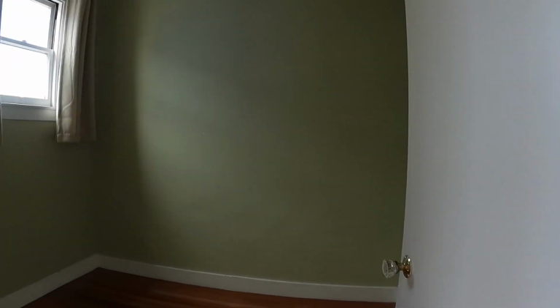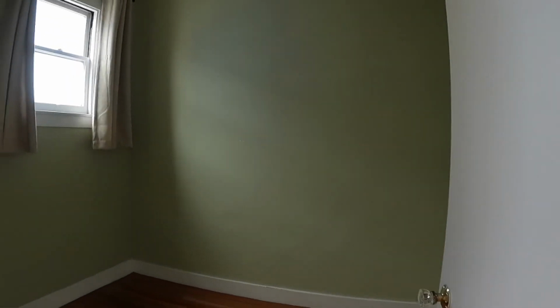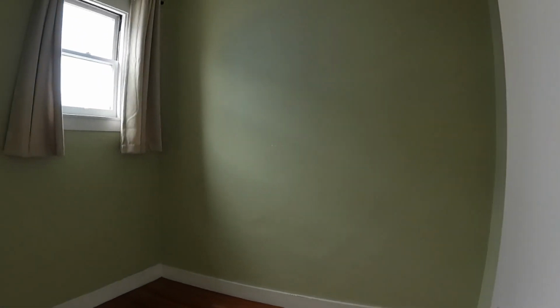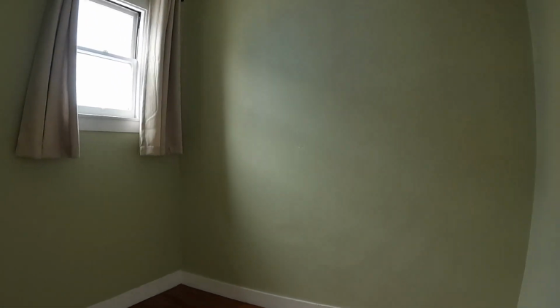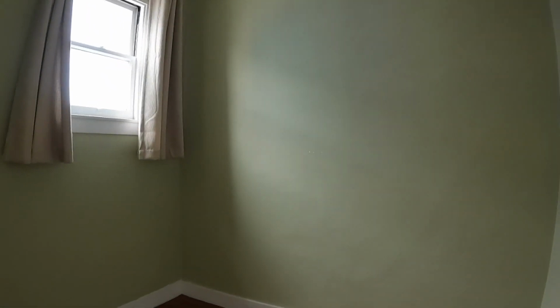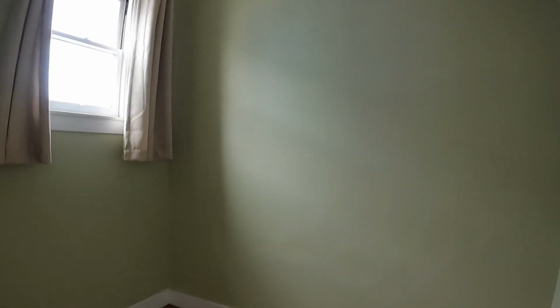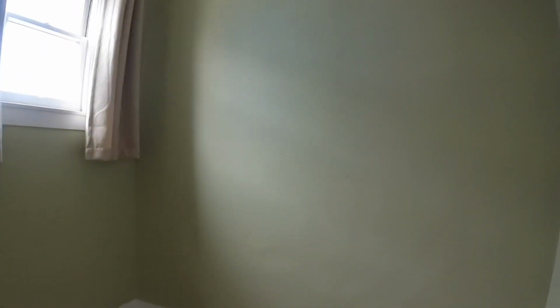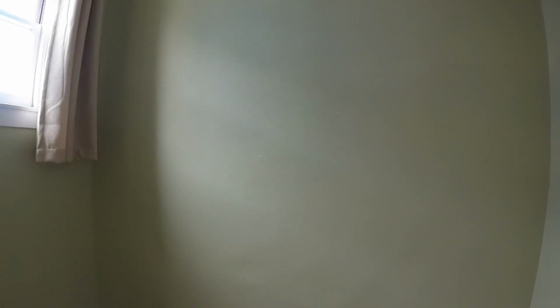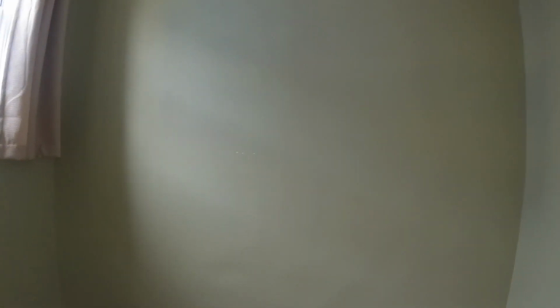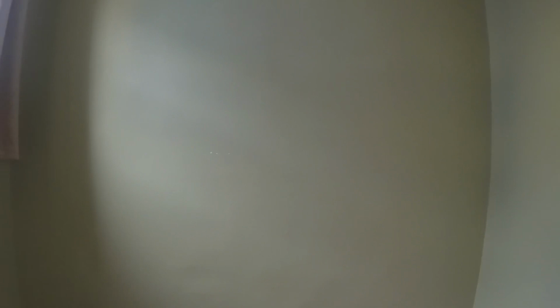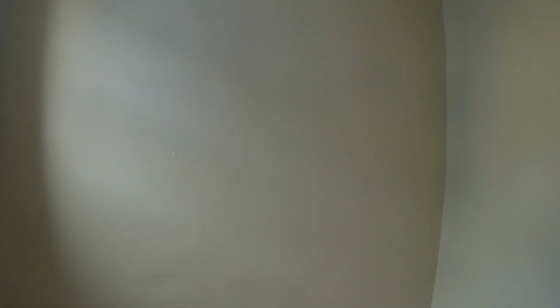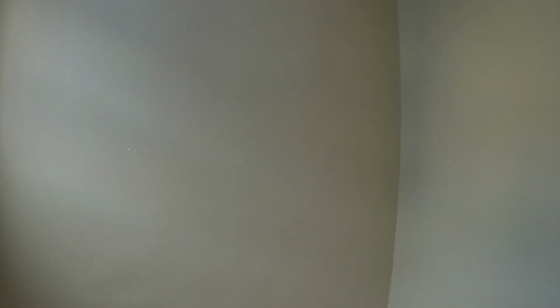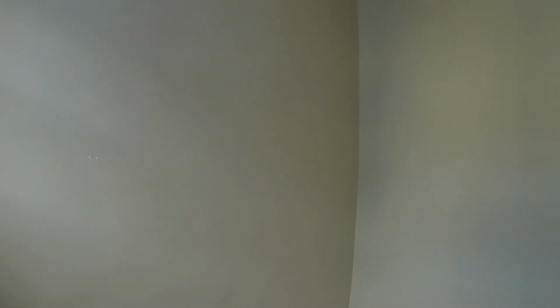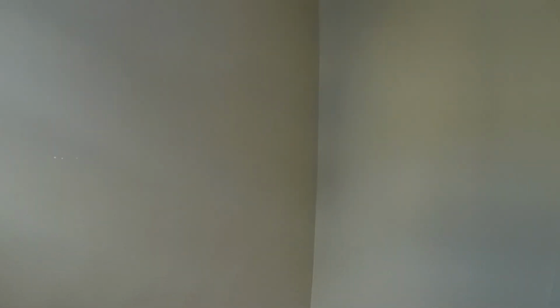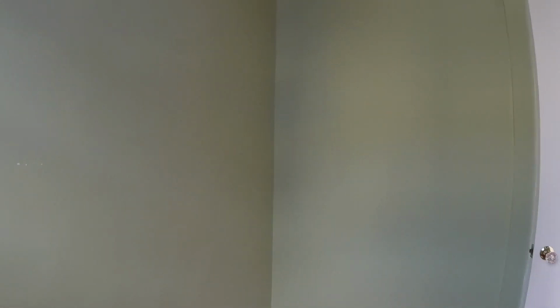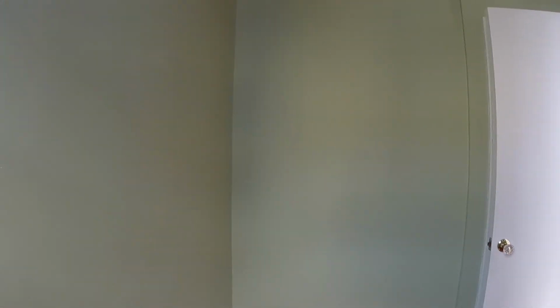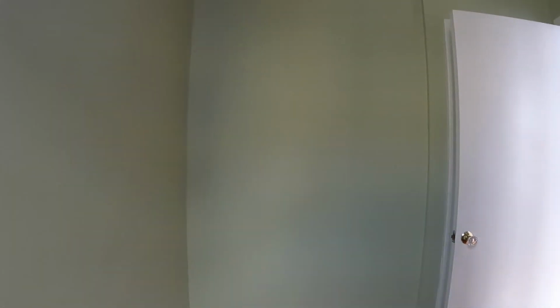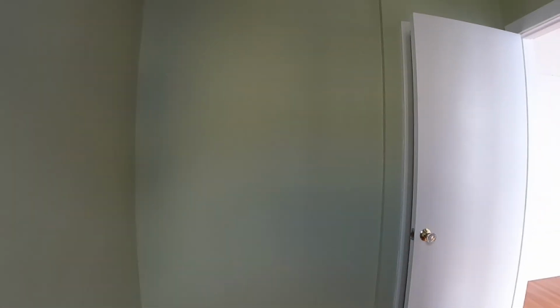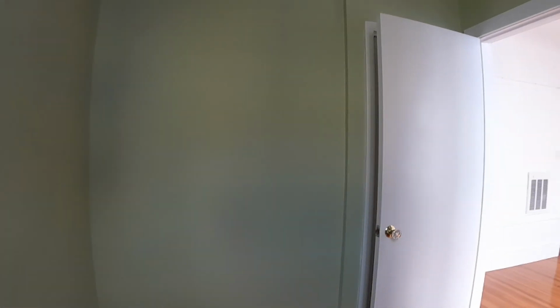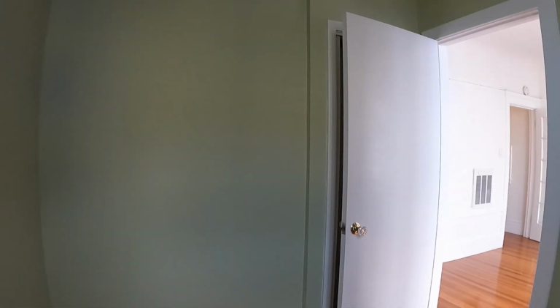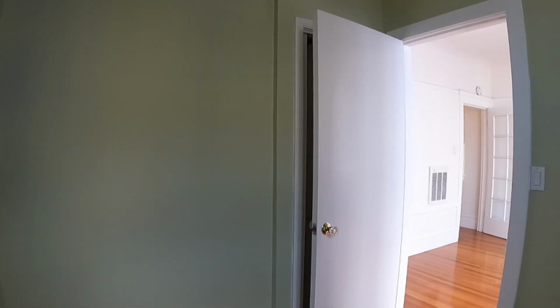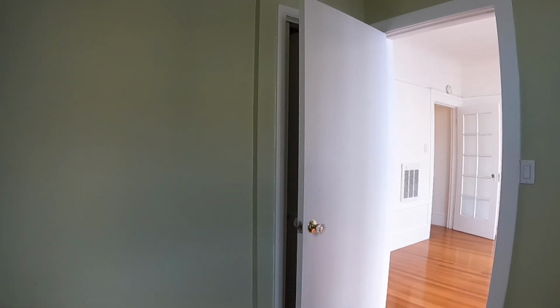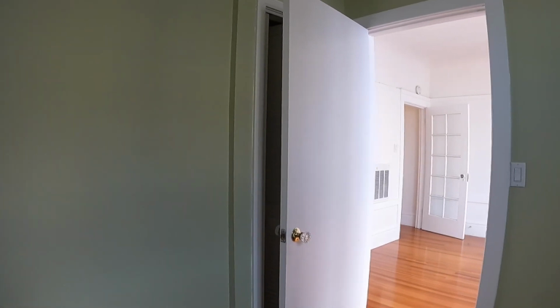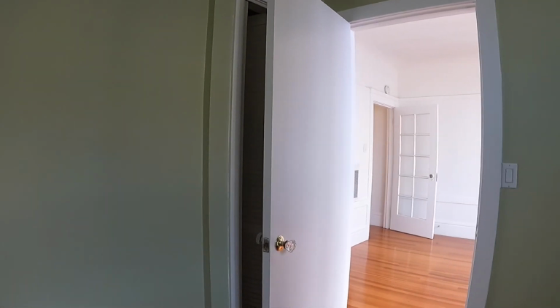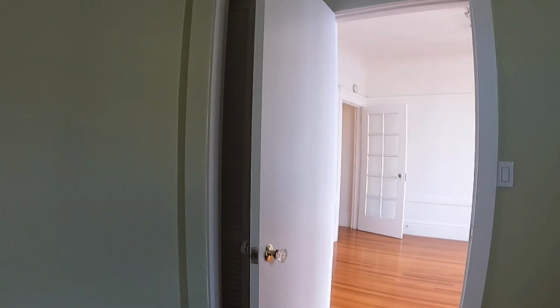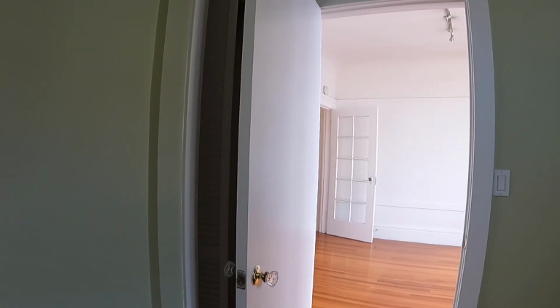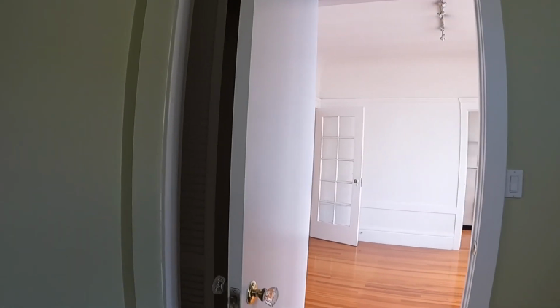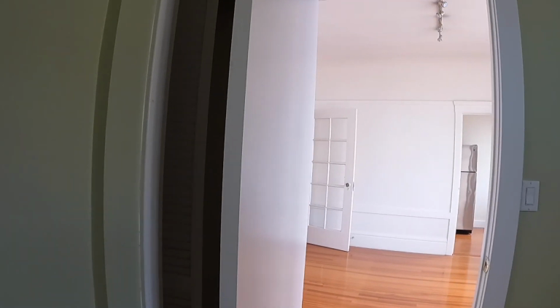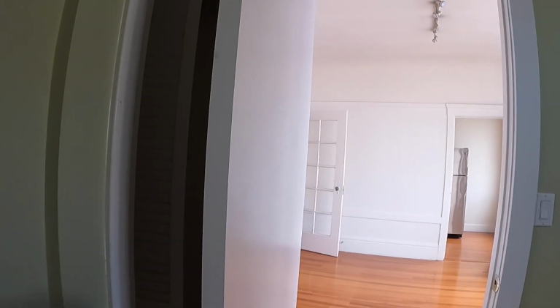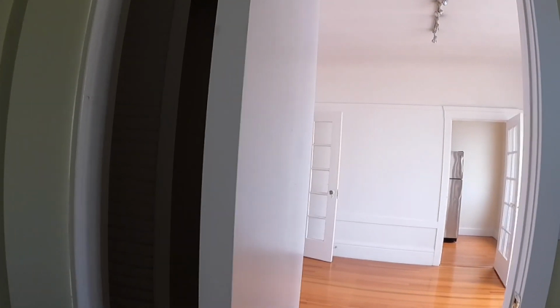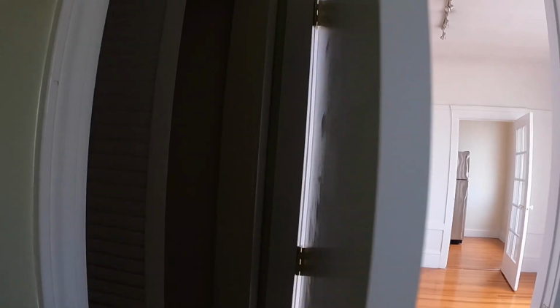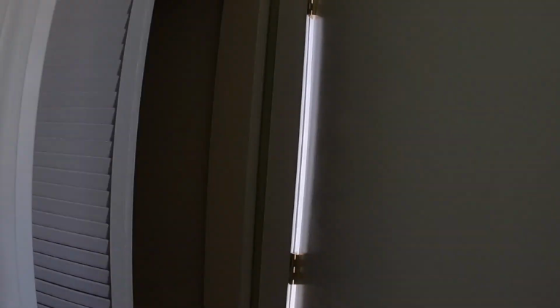Here is the smaller room. It could be used as a bedroom or an office. There is a closet in here.